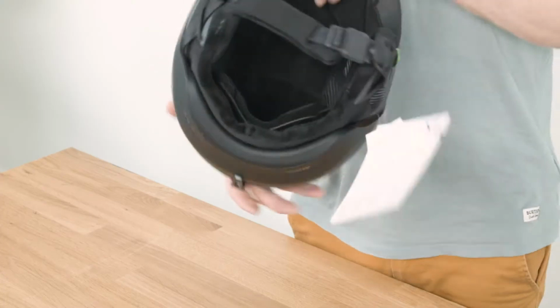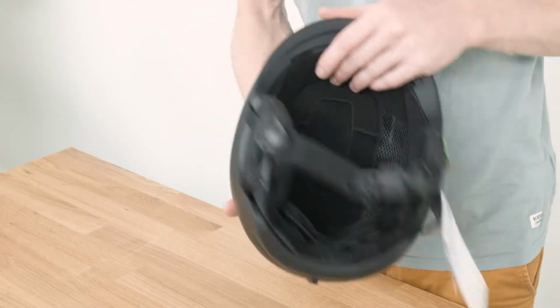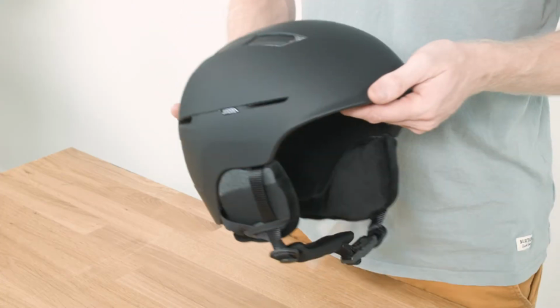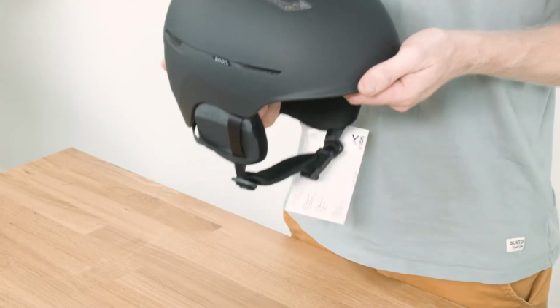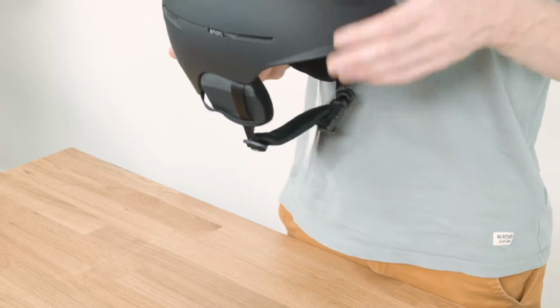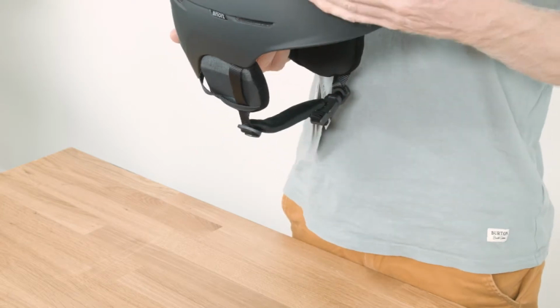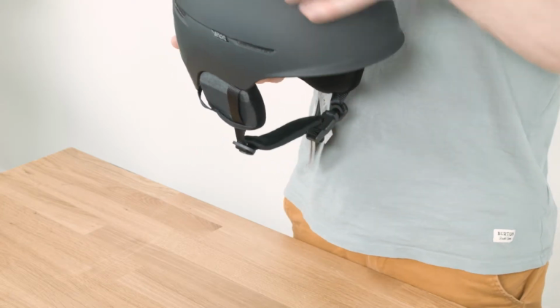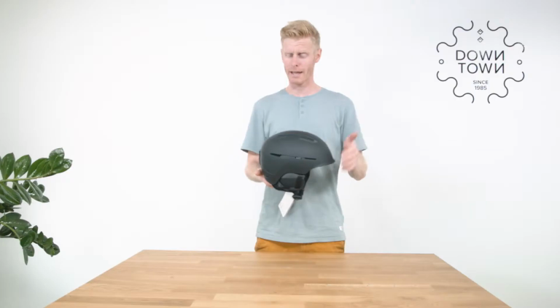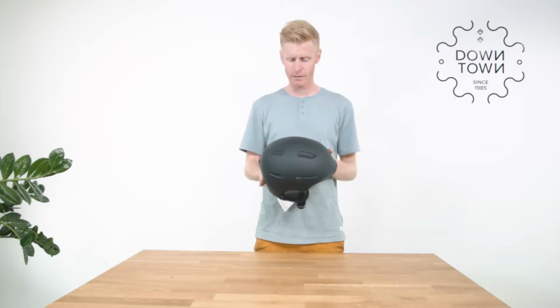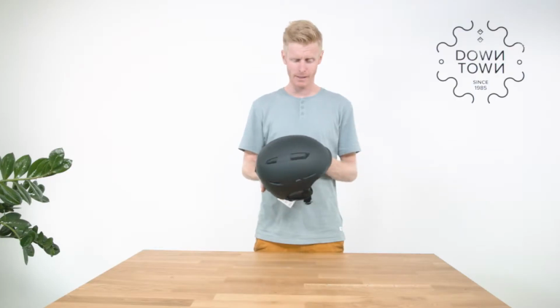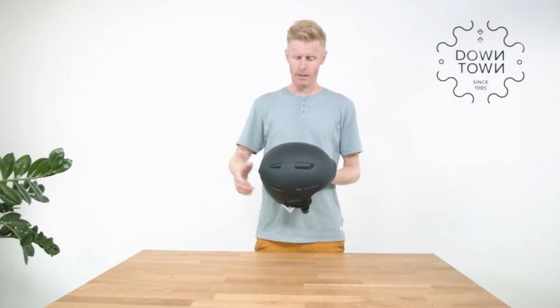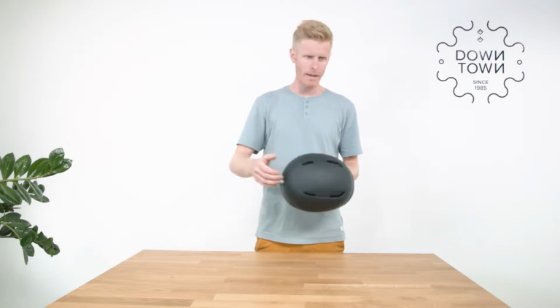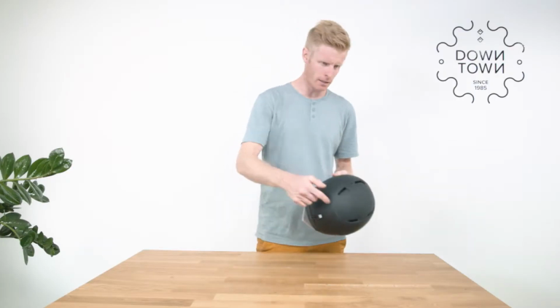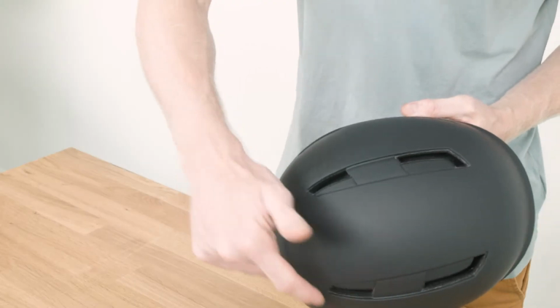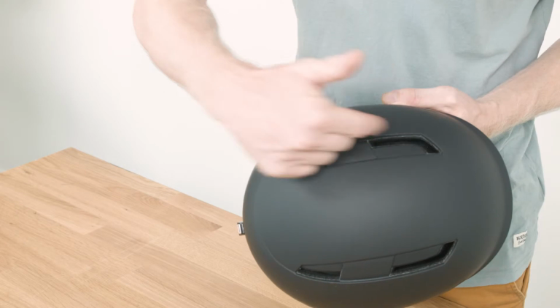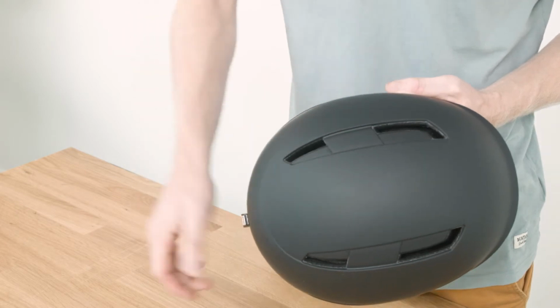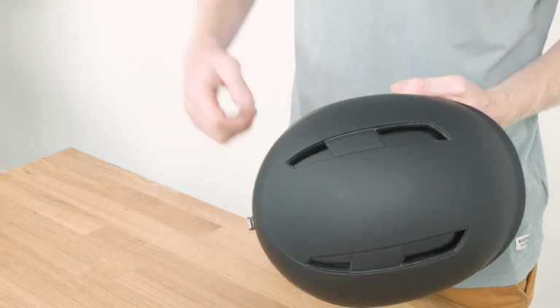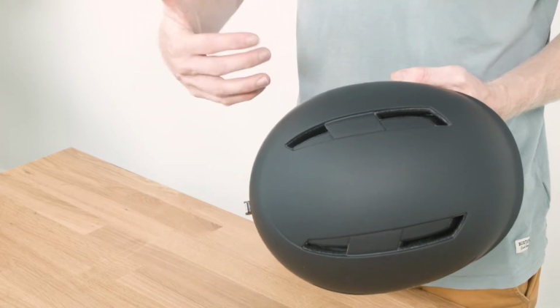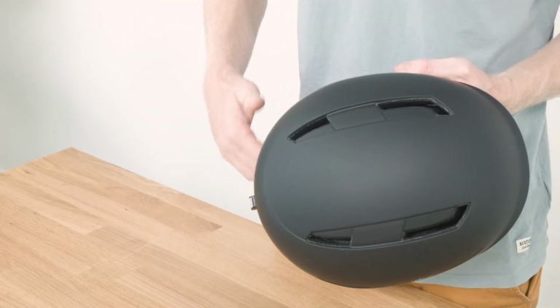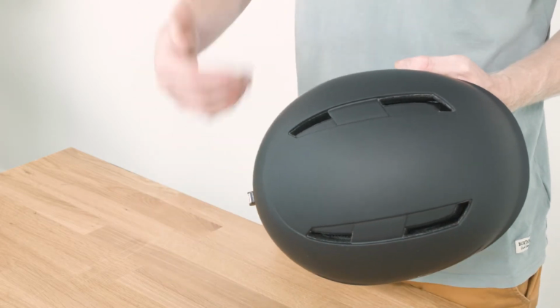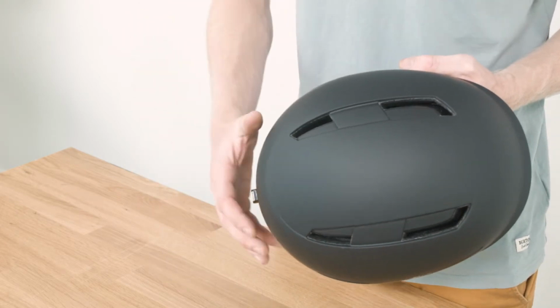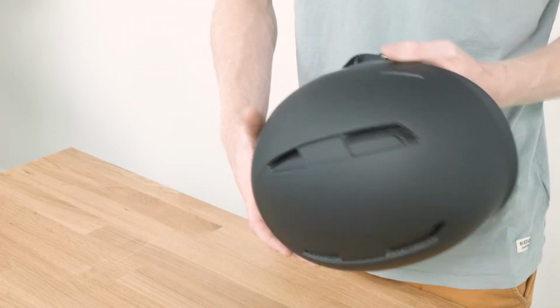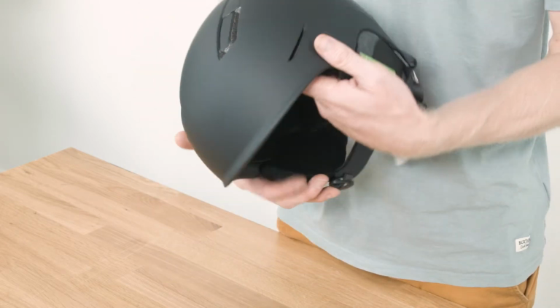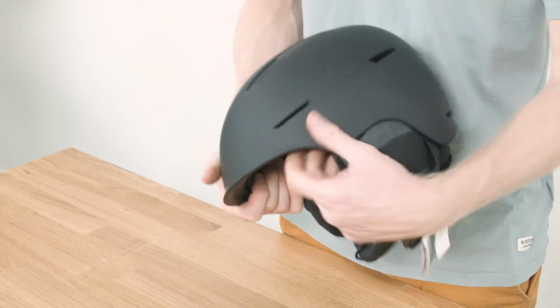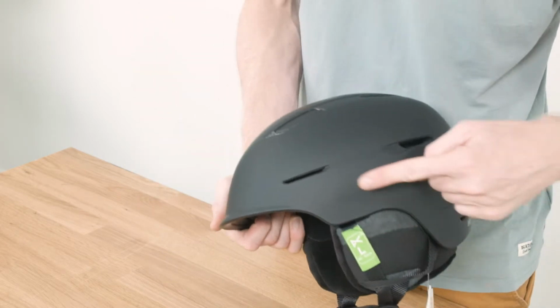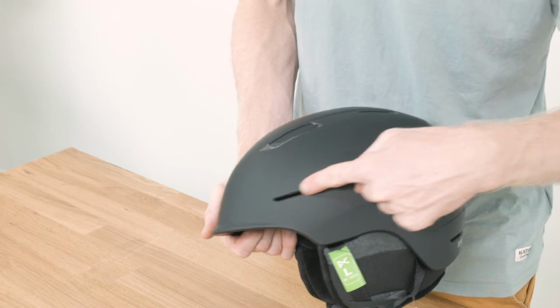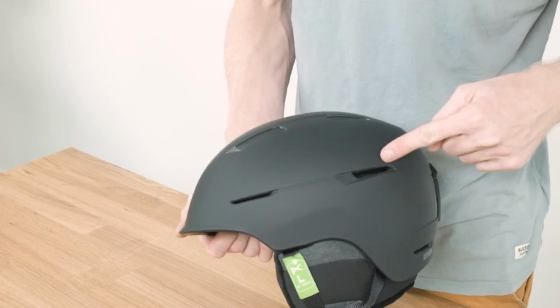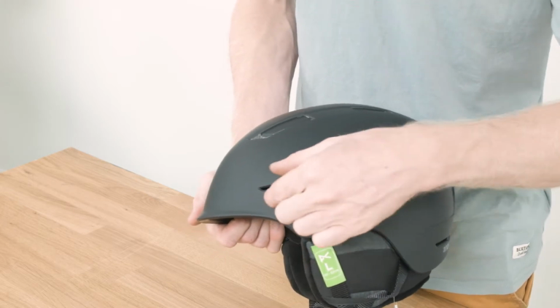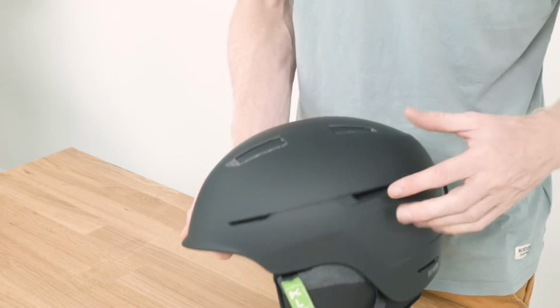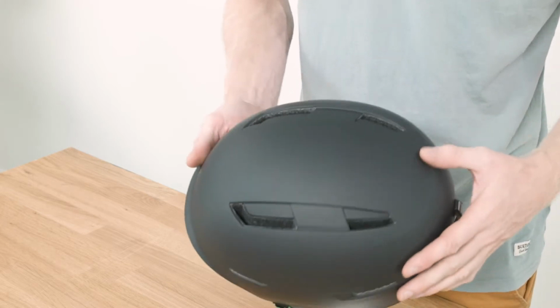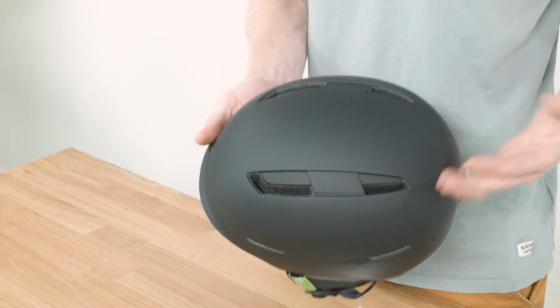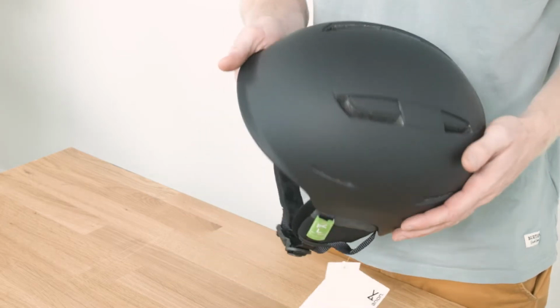It has passive ventilation, which means you can't close or open any extra ventilation. Mainly on top of the helmet there are vents to let warm air escape, and at the side of the helmet are some narrower holes for extra ventilation.